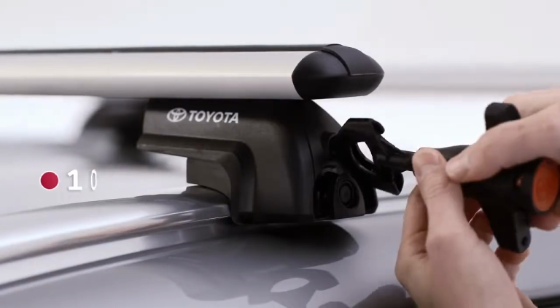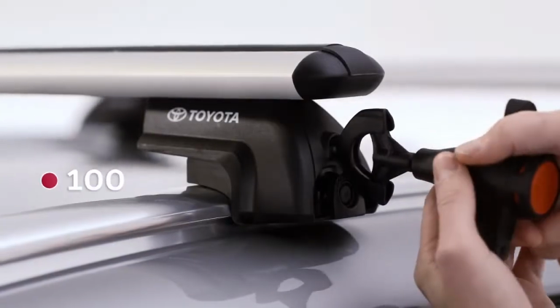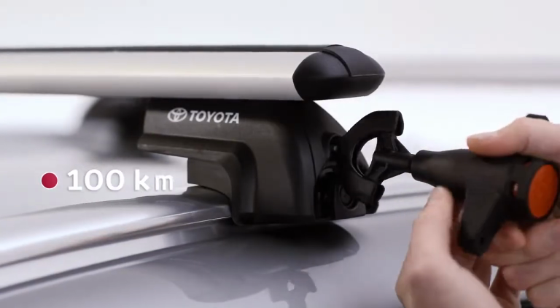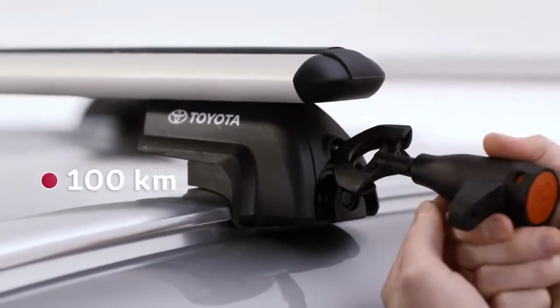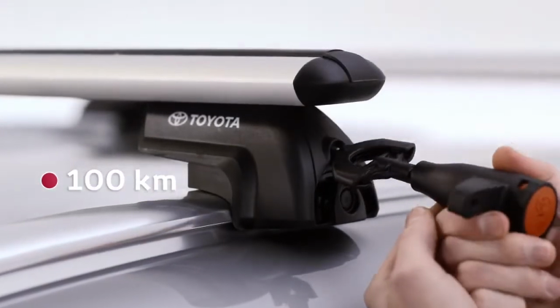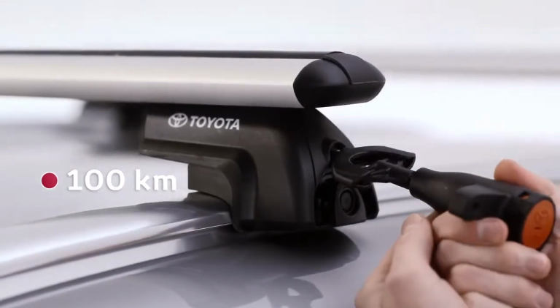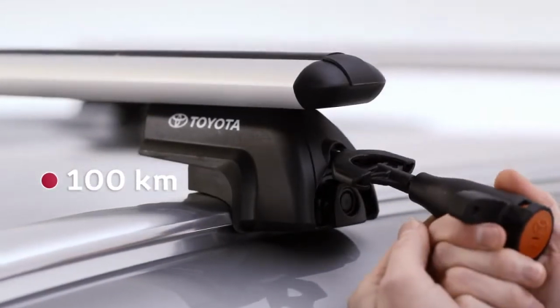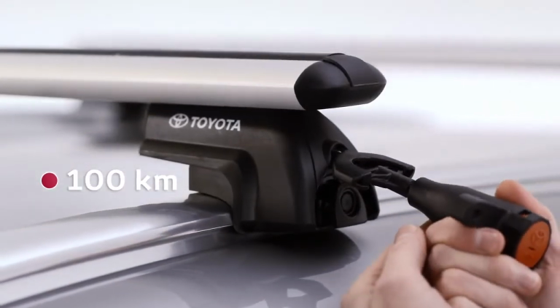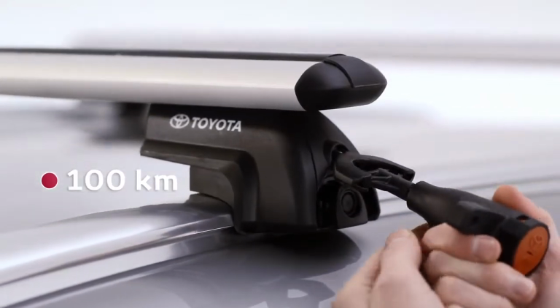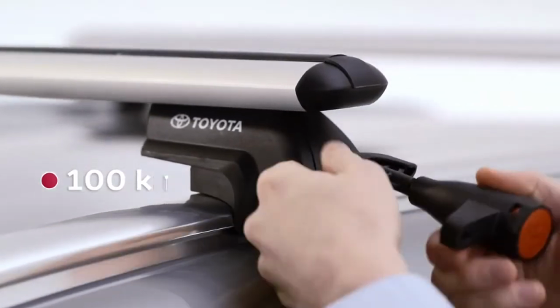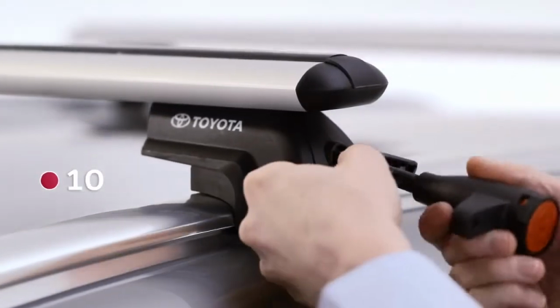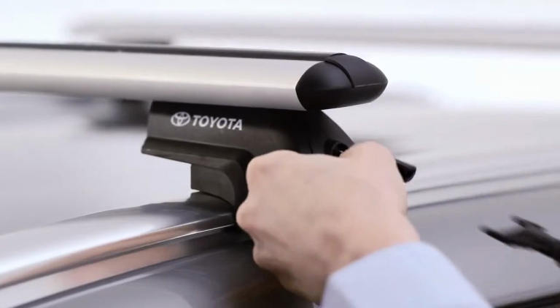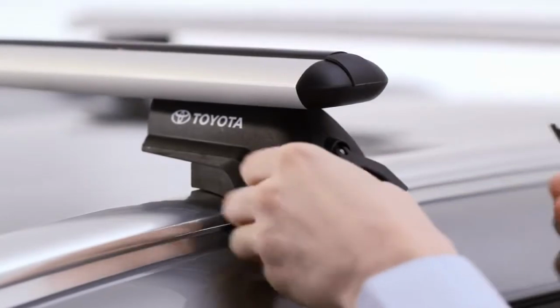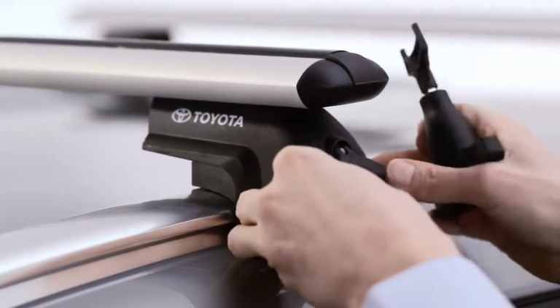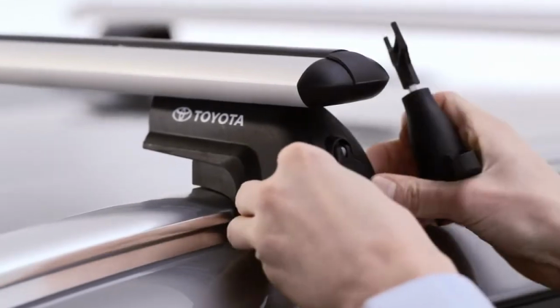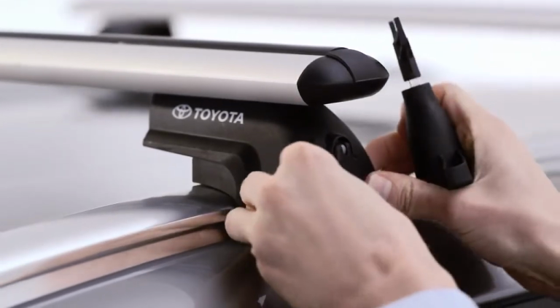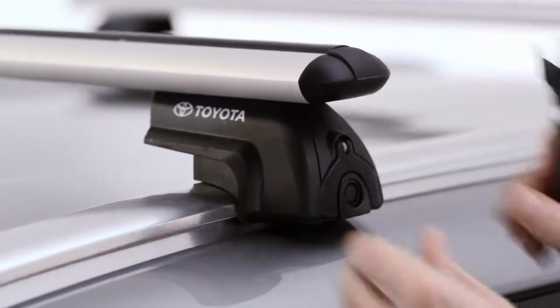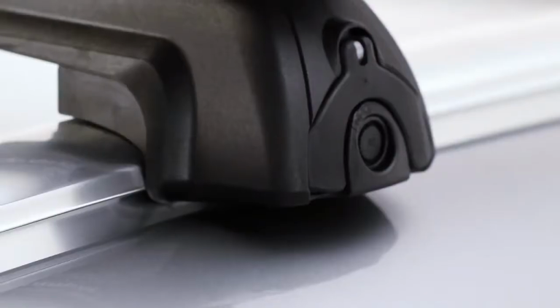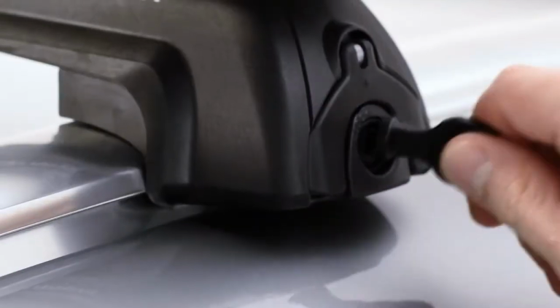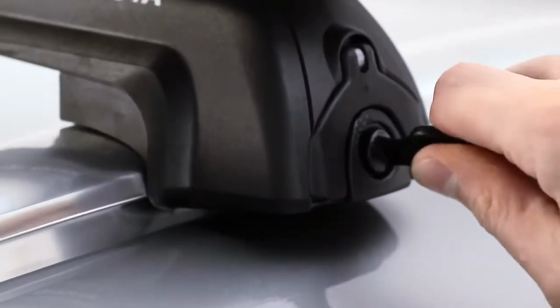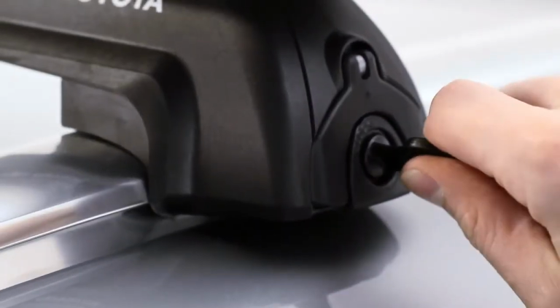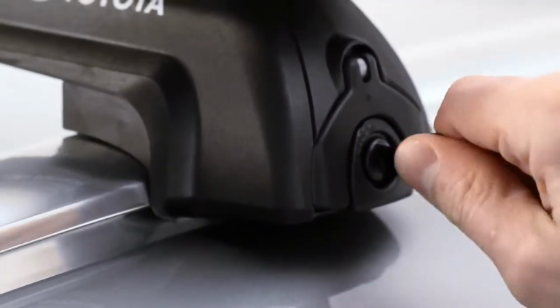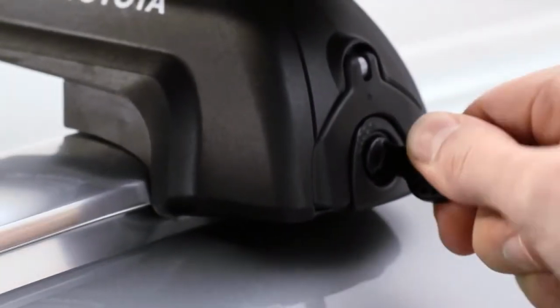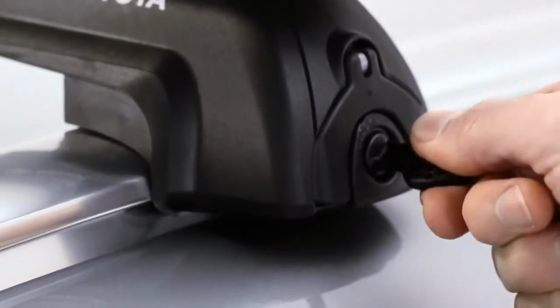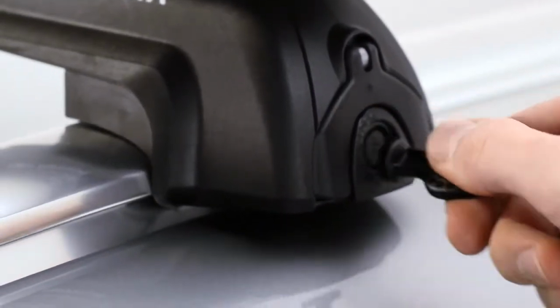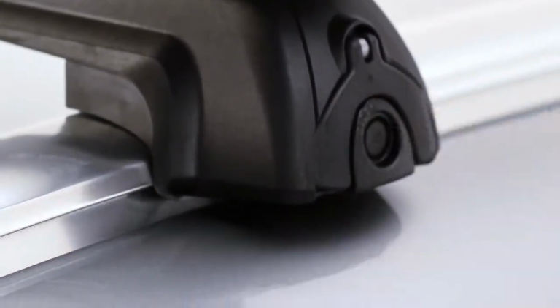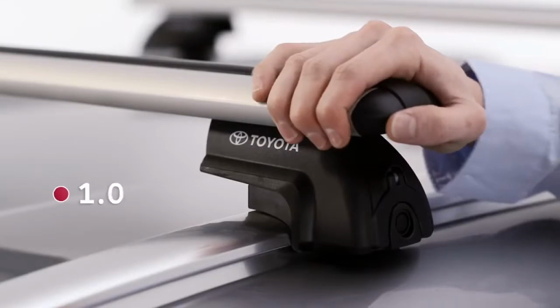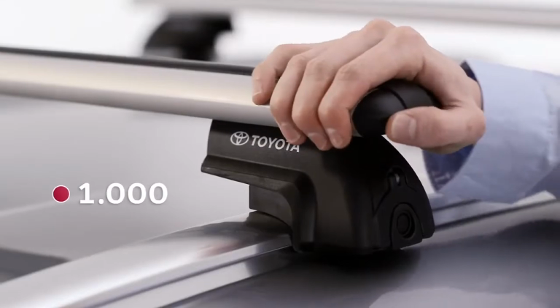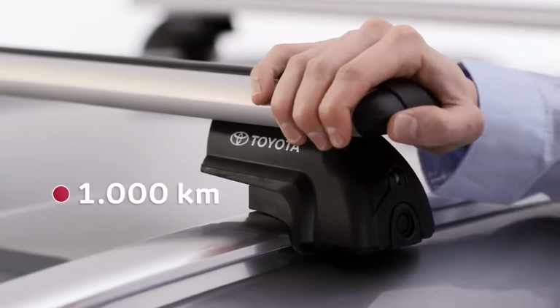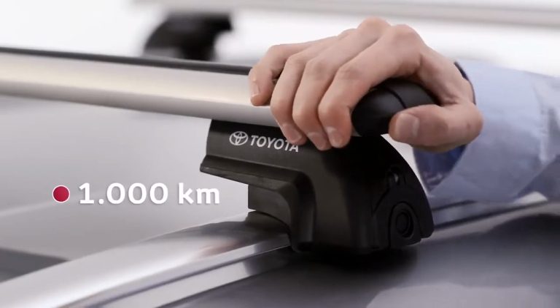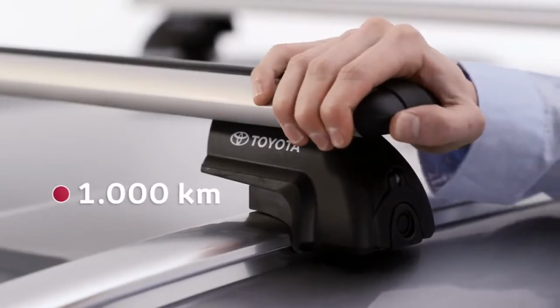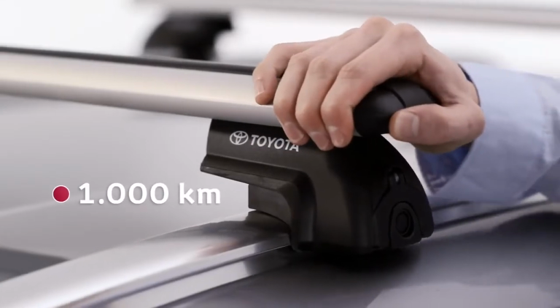After driving 100km, use the torque key to check the tightness of the fixation points, tightening them if needed. Do this at 1000km intervals.